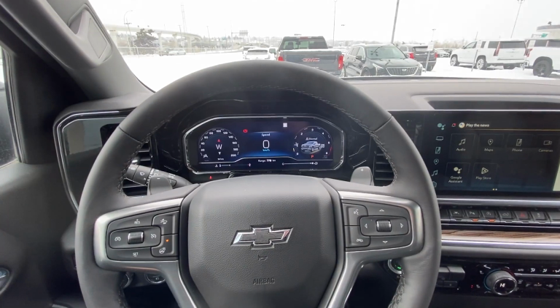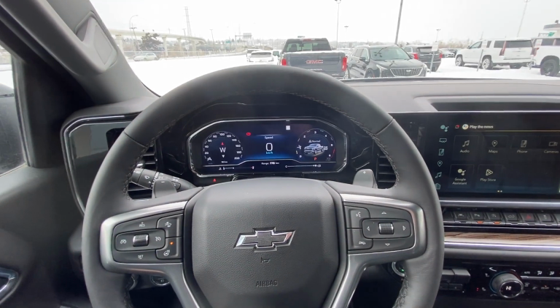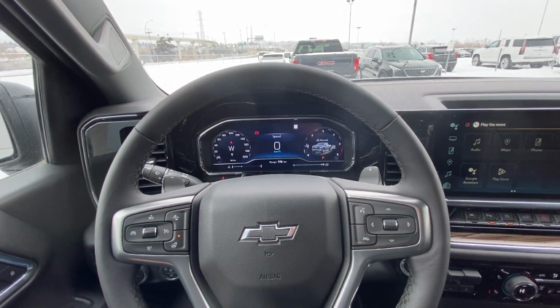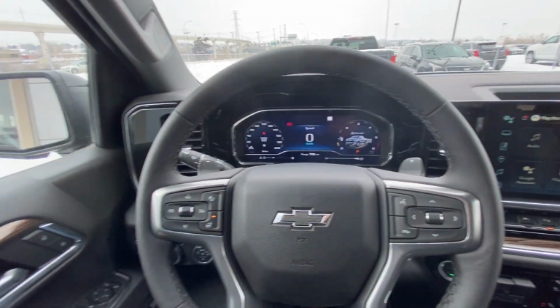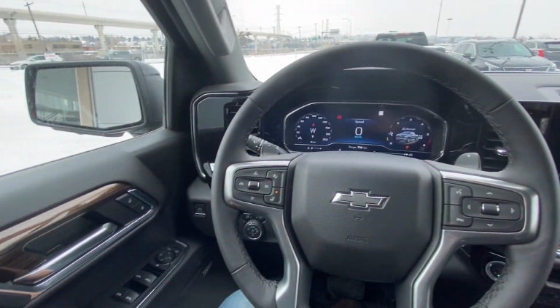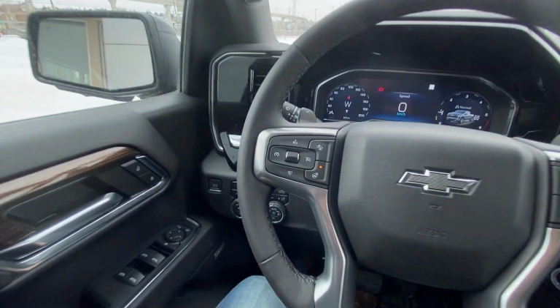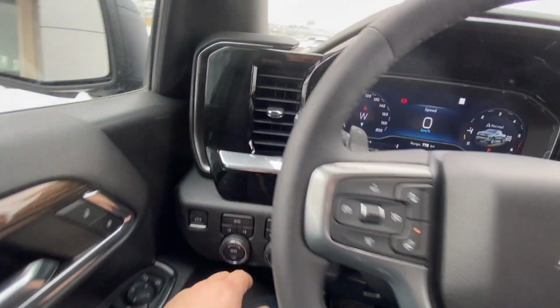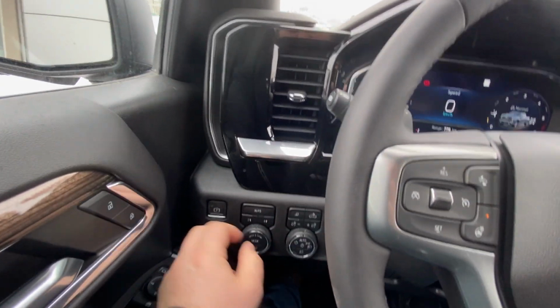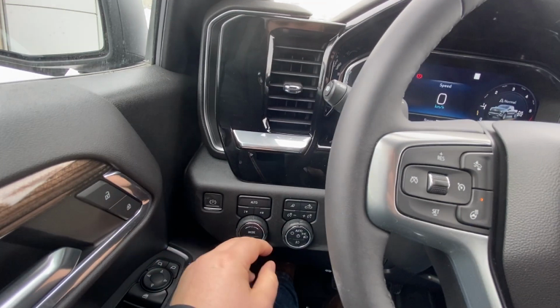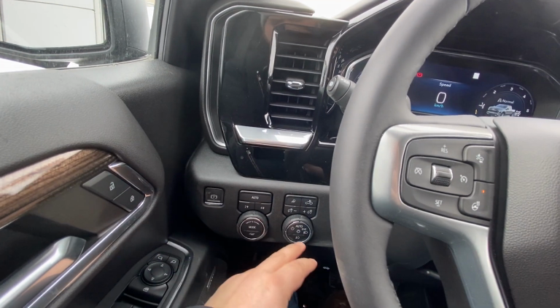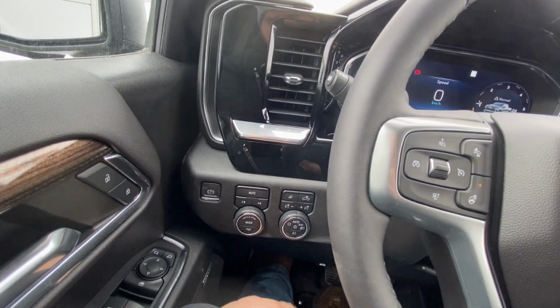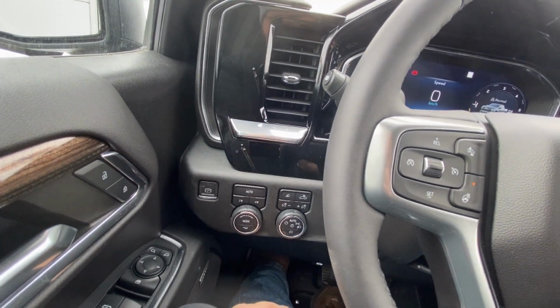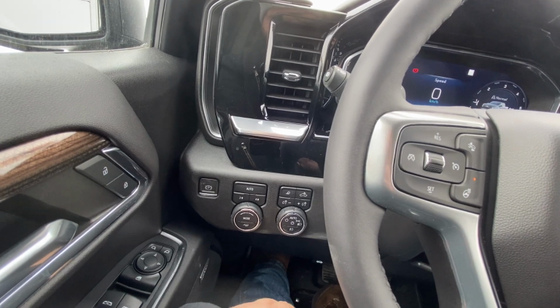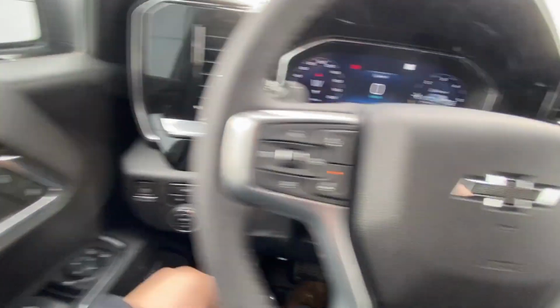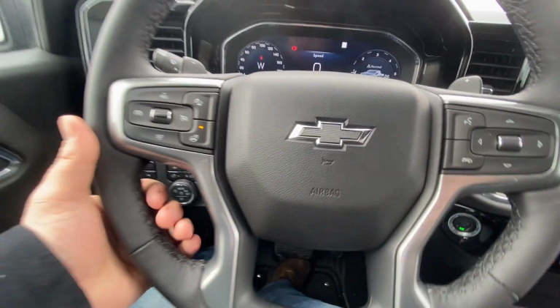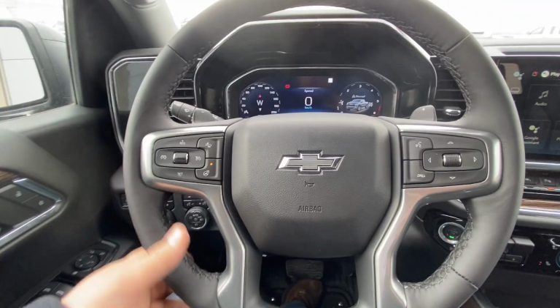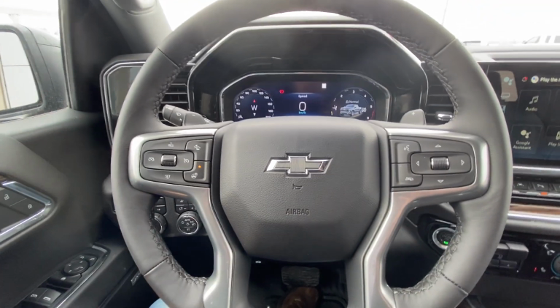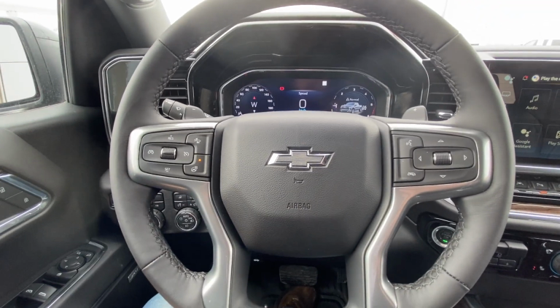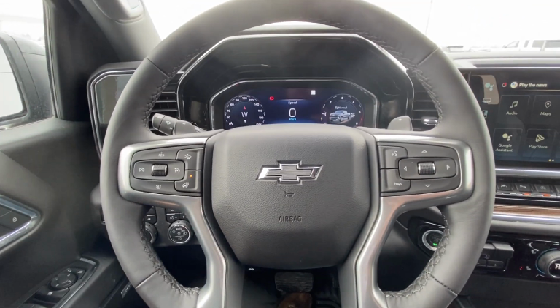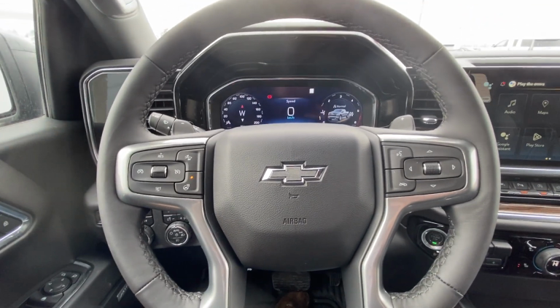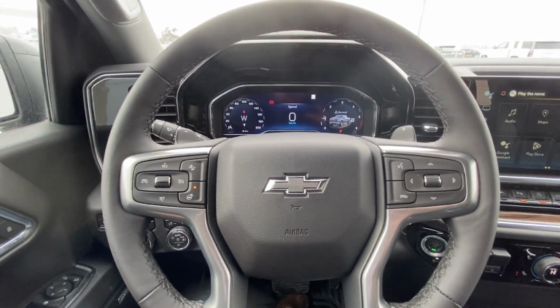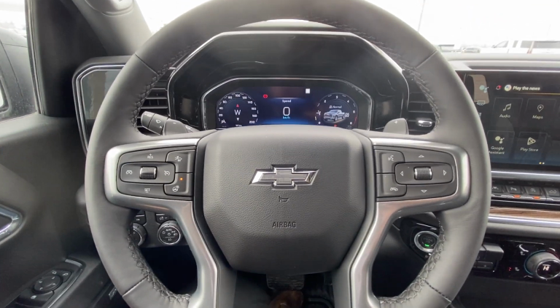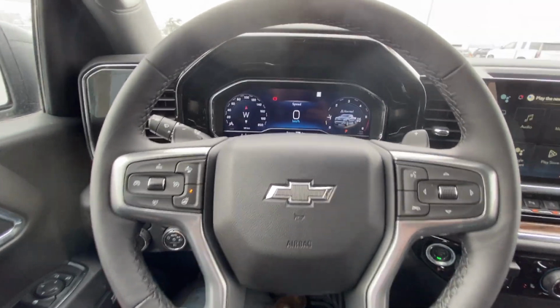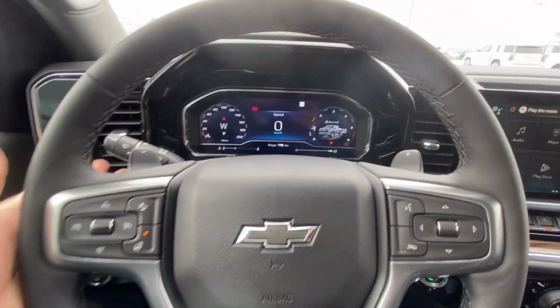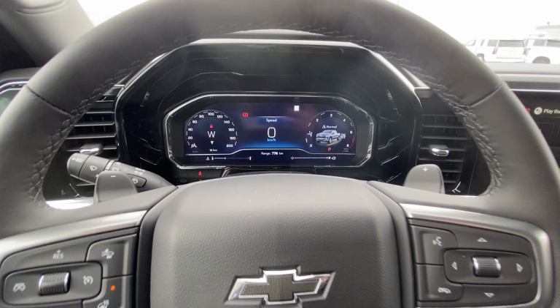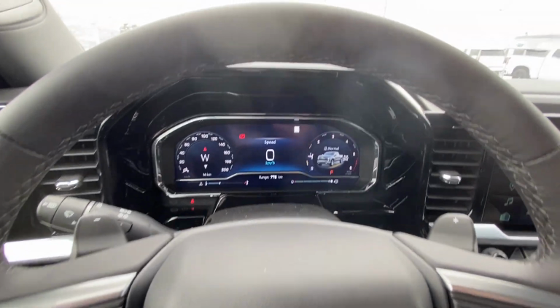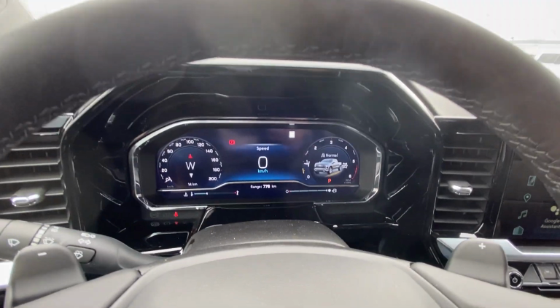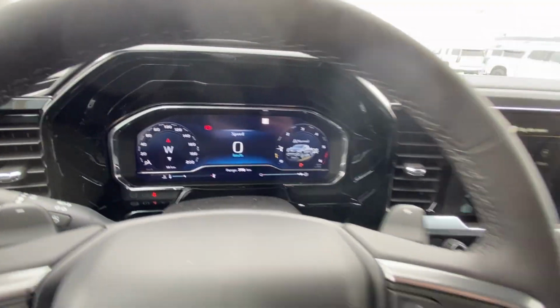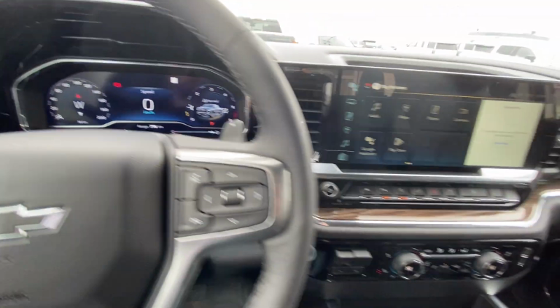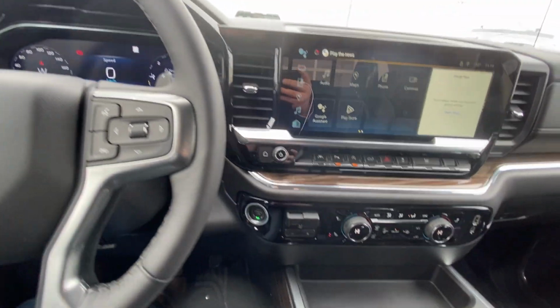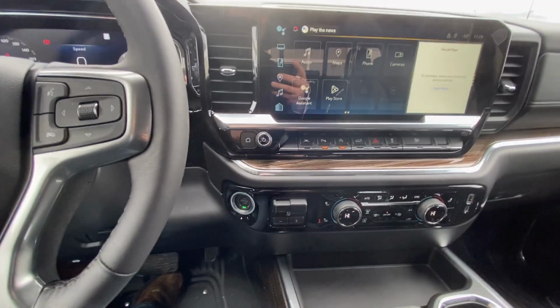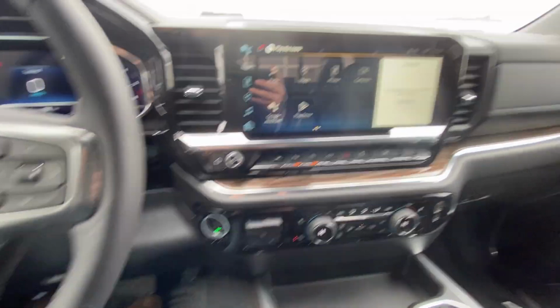Taking a quick look at the interior: power windows, locks and mirrors, push button 4x4, driving modes, and automatic headlights and fog lights. There is a leather-wrapped steering wheel with cruise control and audio controls, paddle shifters on the backside, a full digital gauge cluster, and push button ignition.